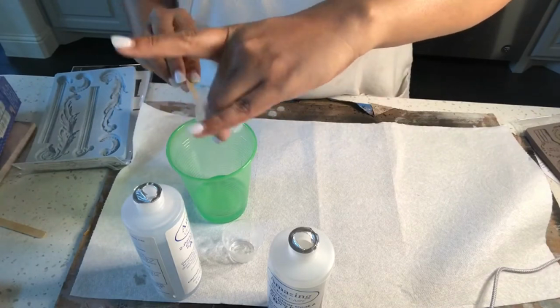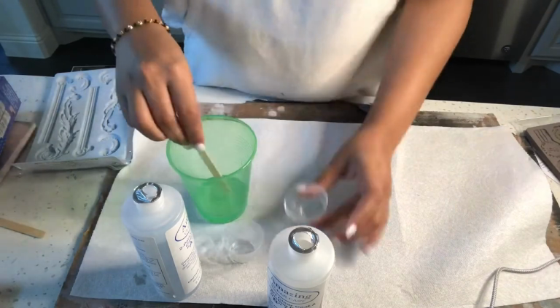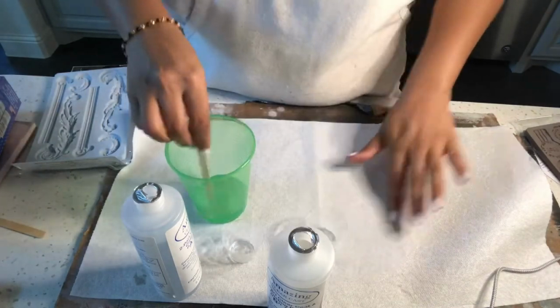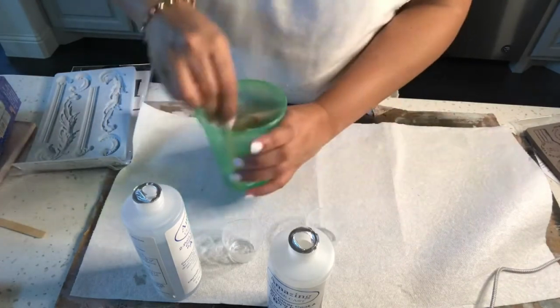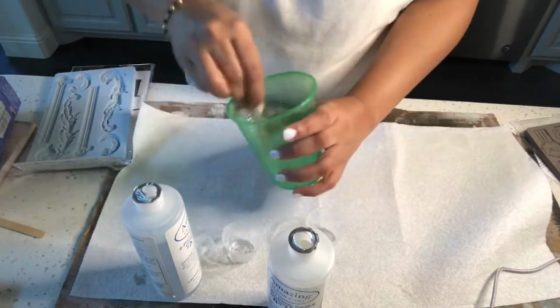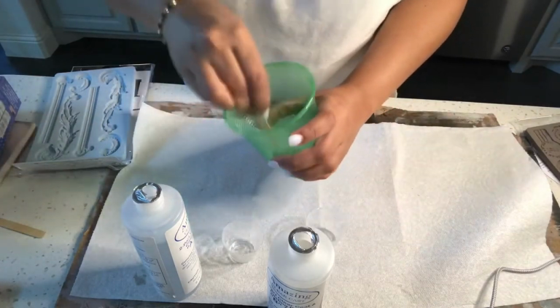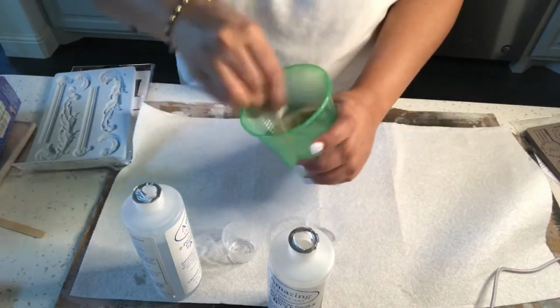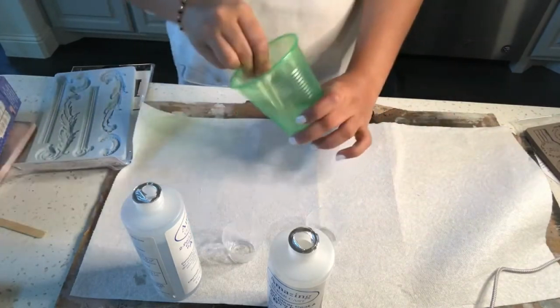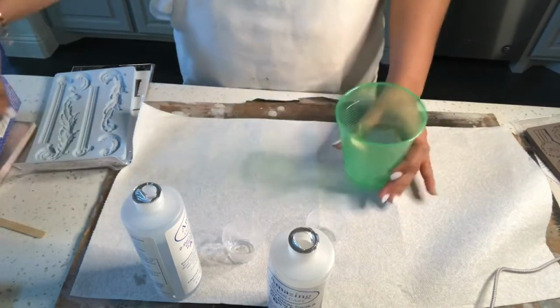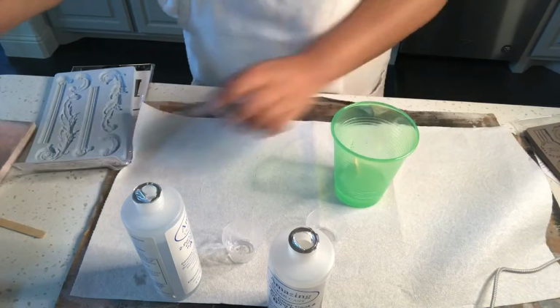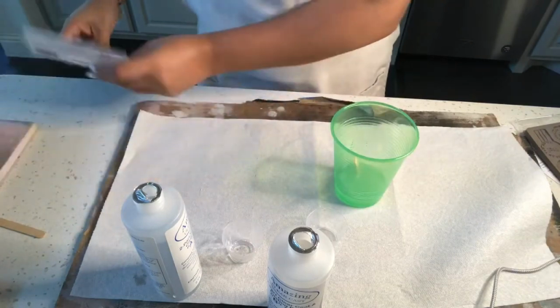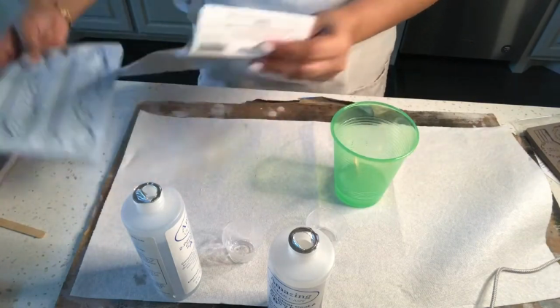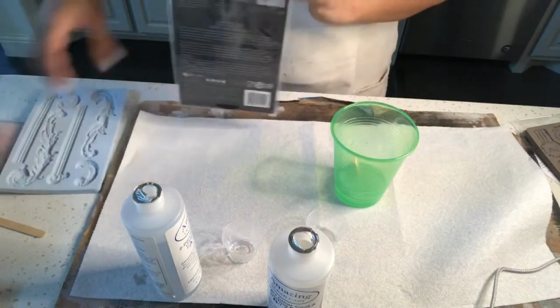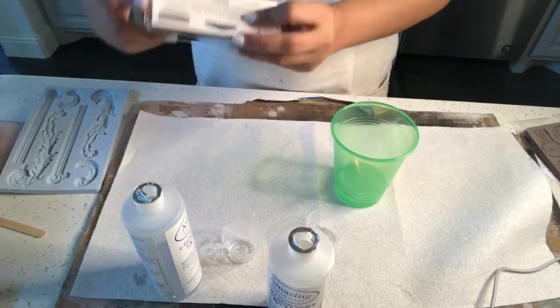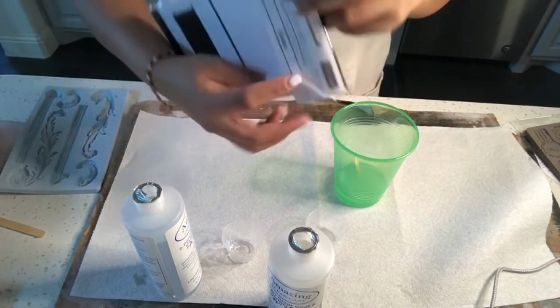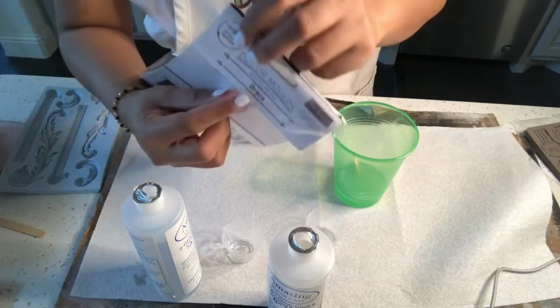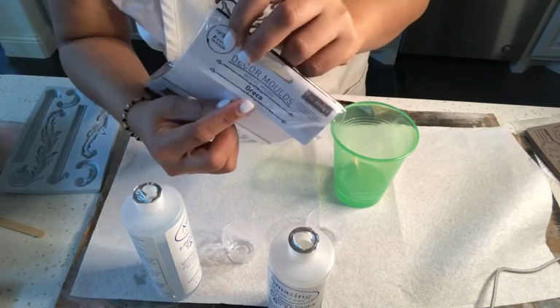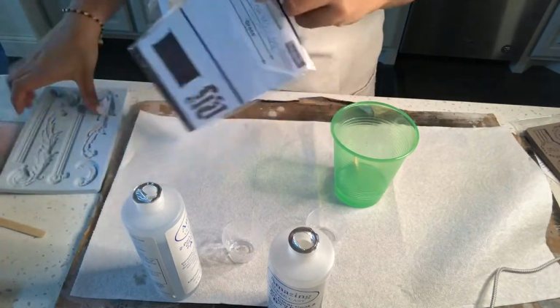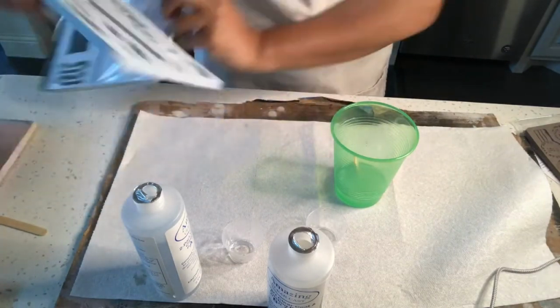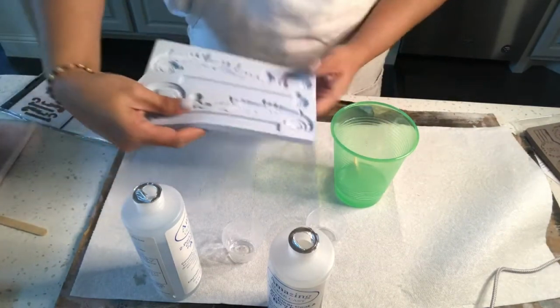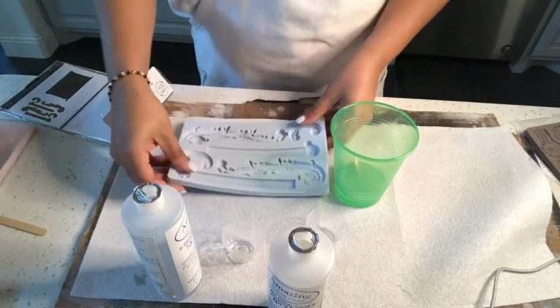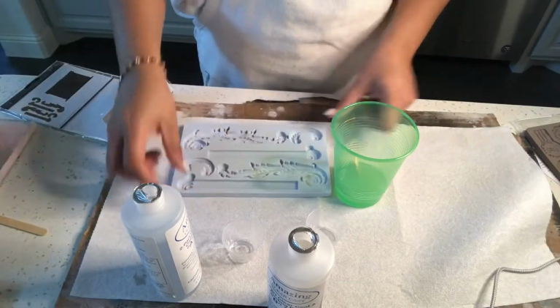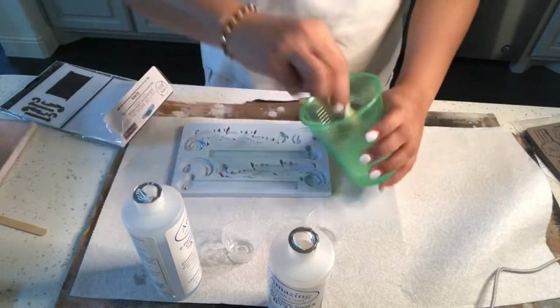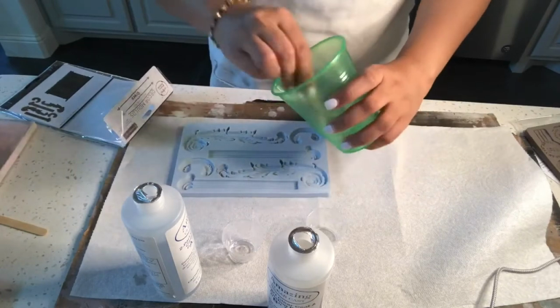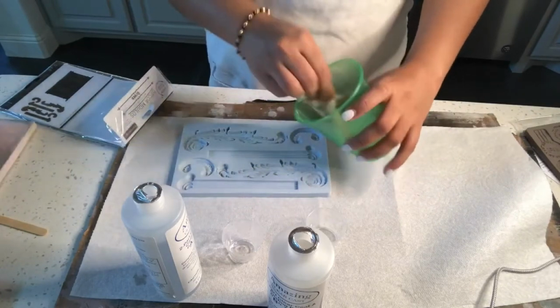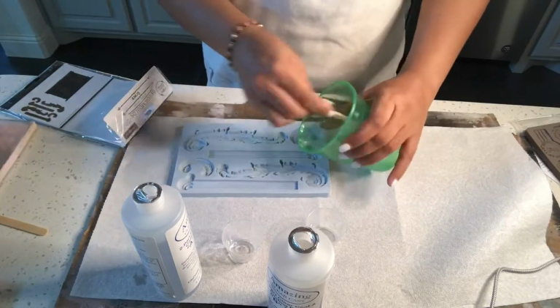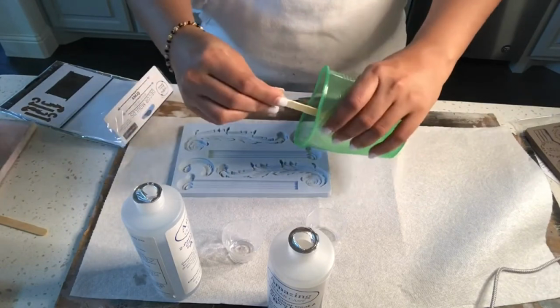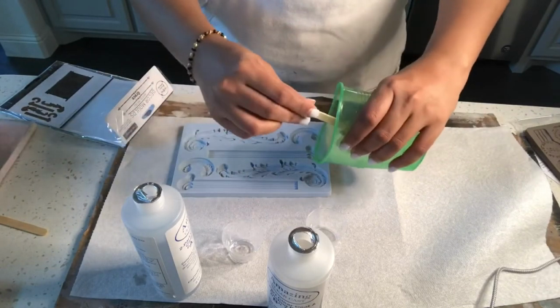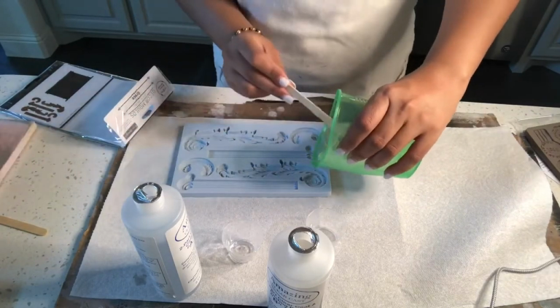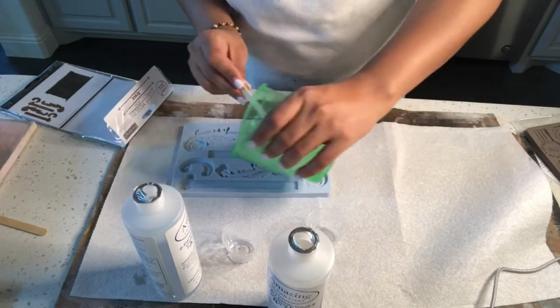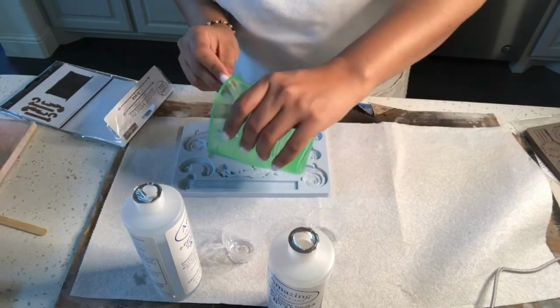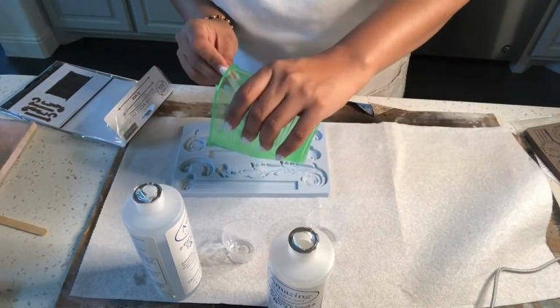You will have a white milk solution in two to three minutes. Then take your molds and pour the liquid into the molds. Start pouring slowly because it may overflow.